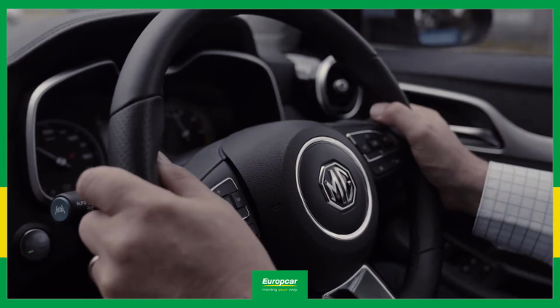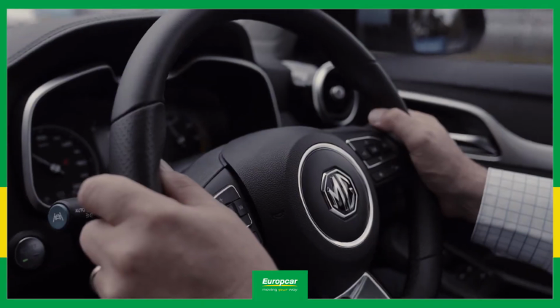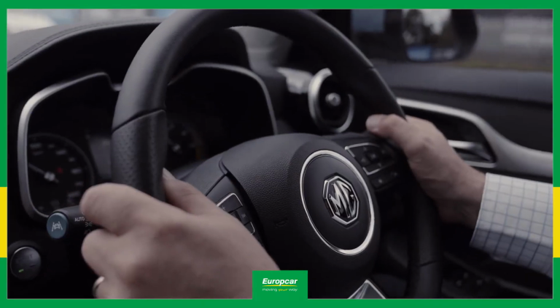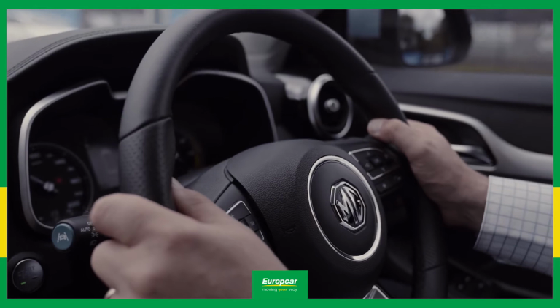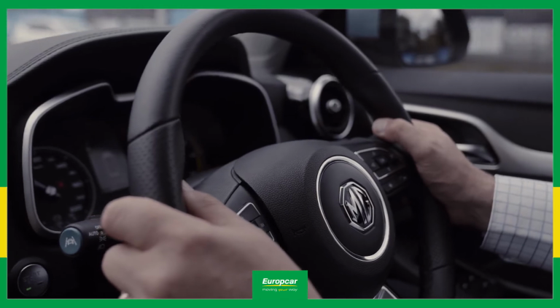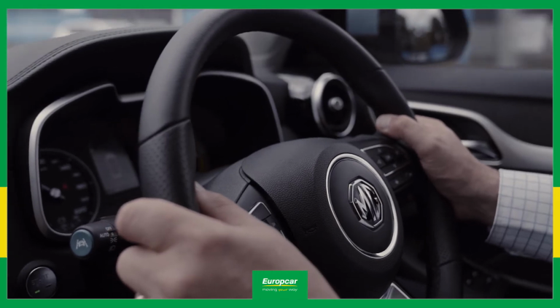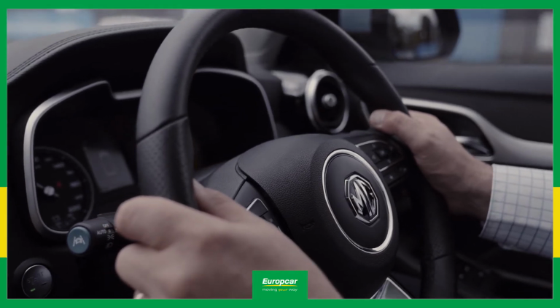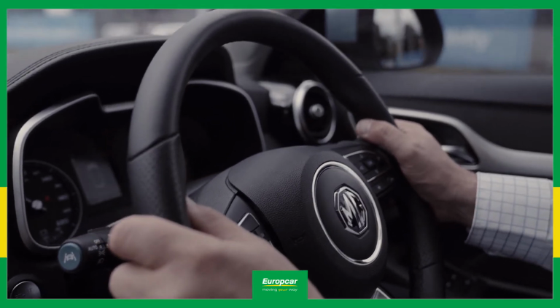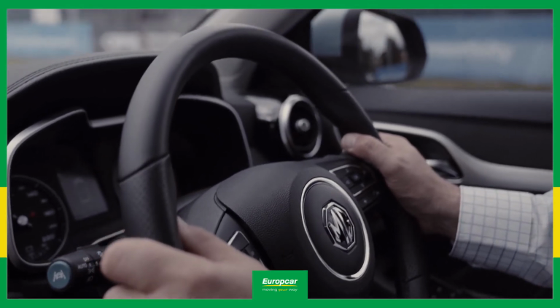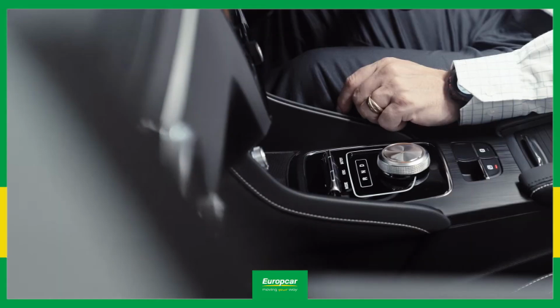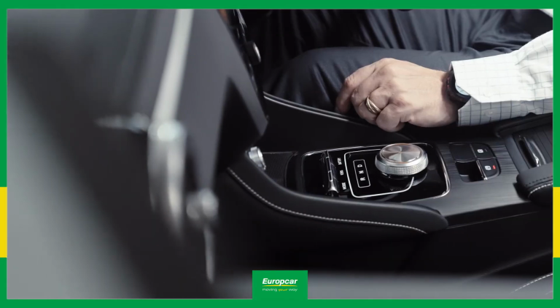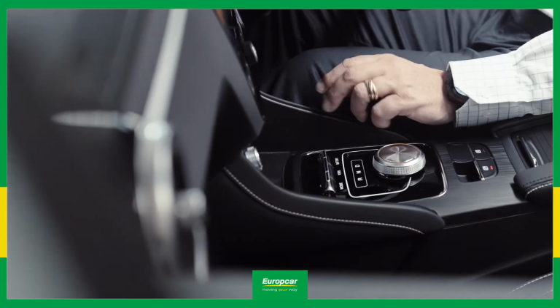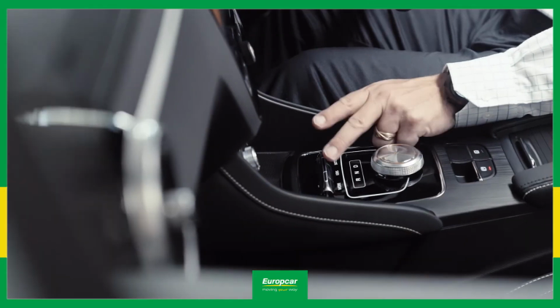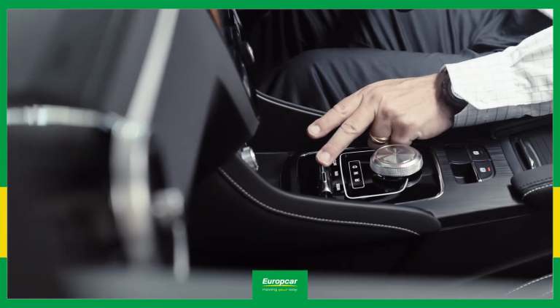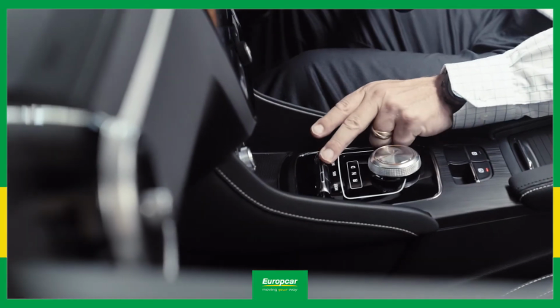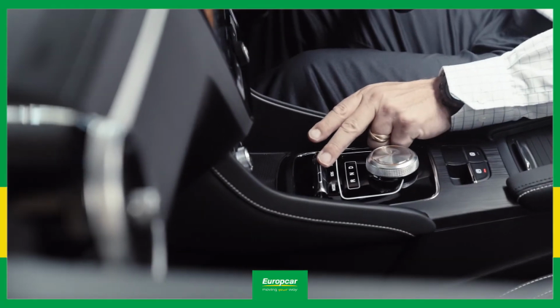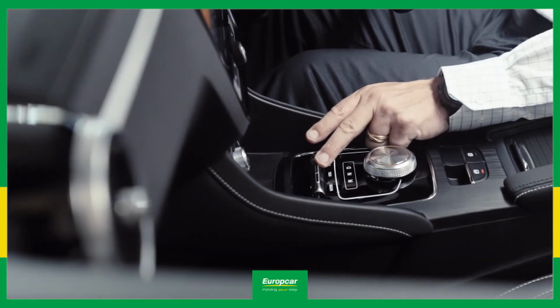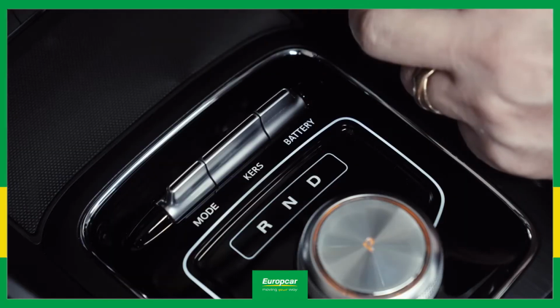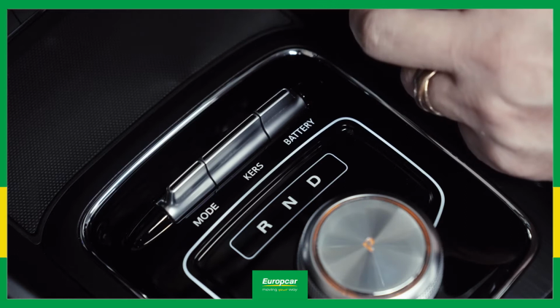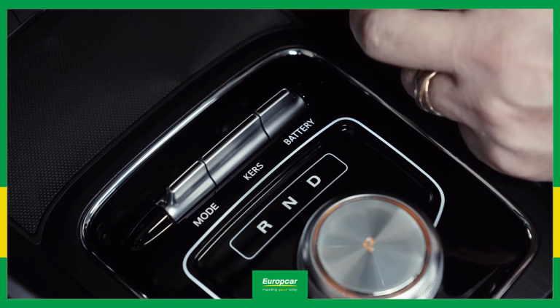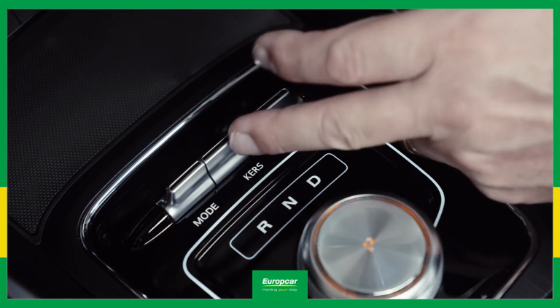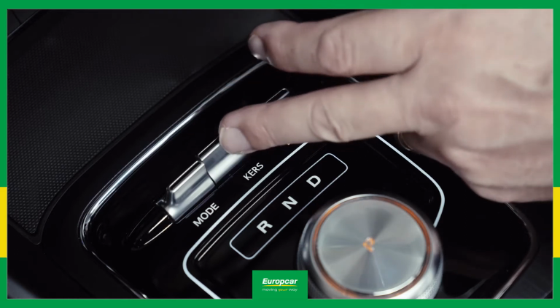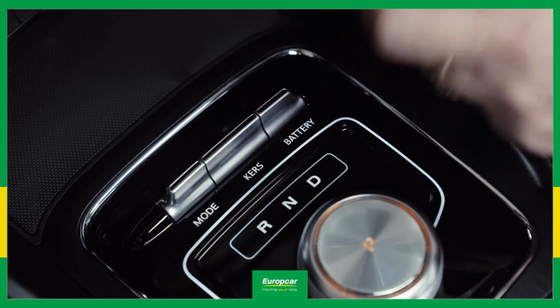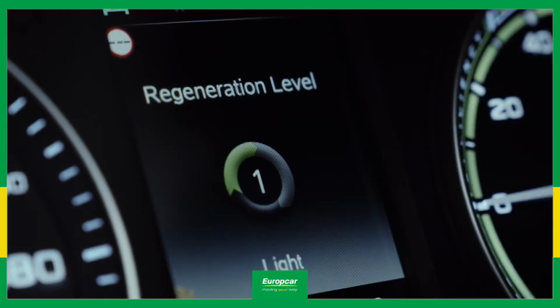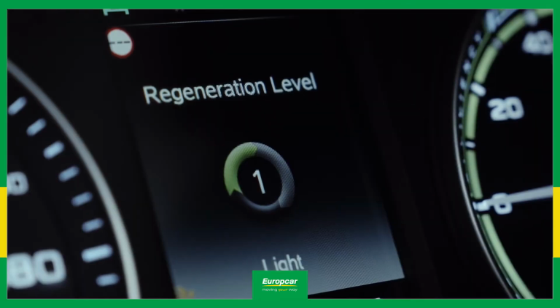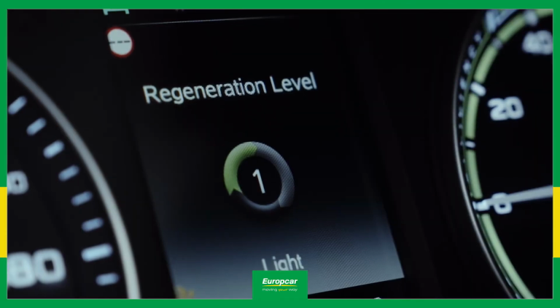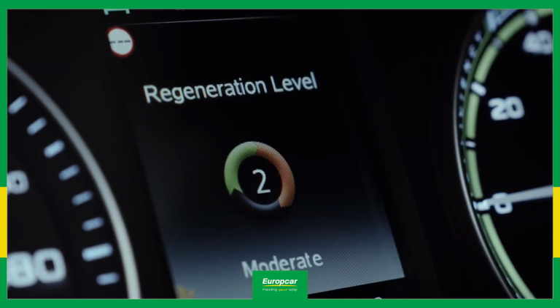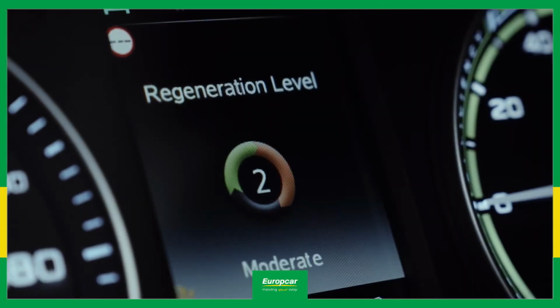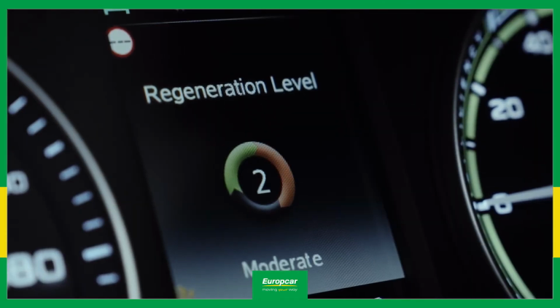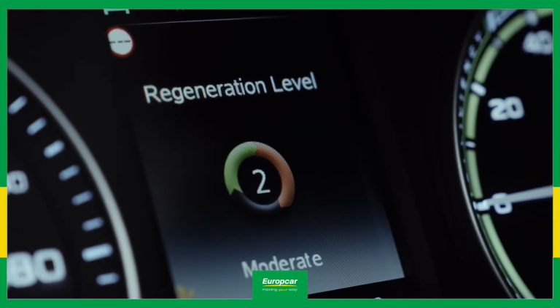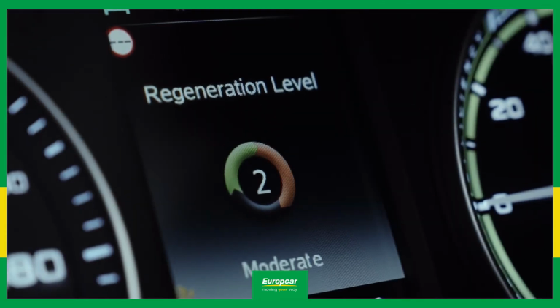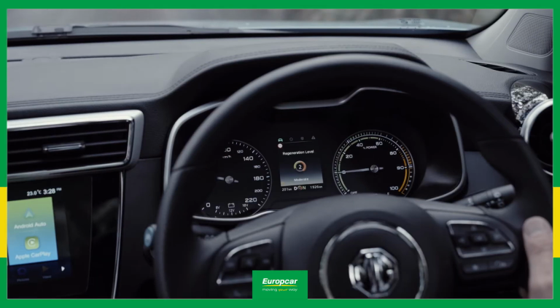The ZS EV allows you to adjust that level of deceleration simply by using the Cruise button. With the Cruise button, you can choose between light, medium, or heavy deceleration.